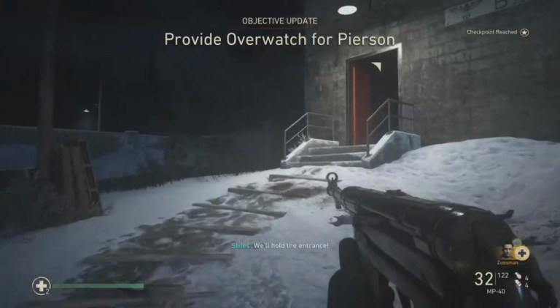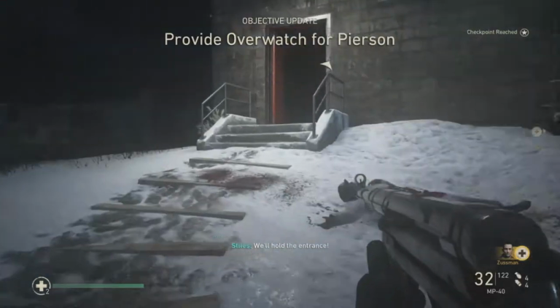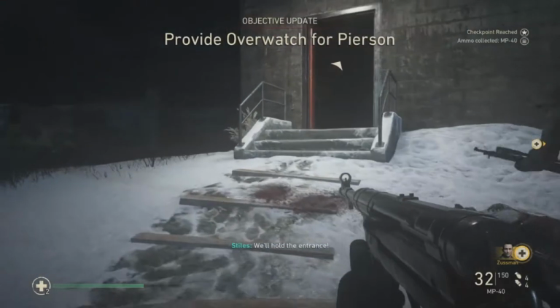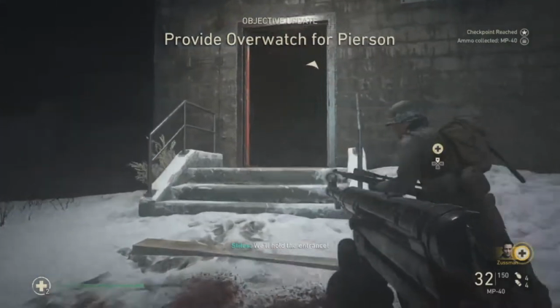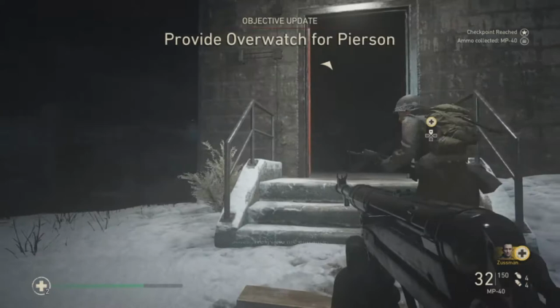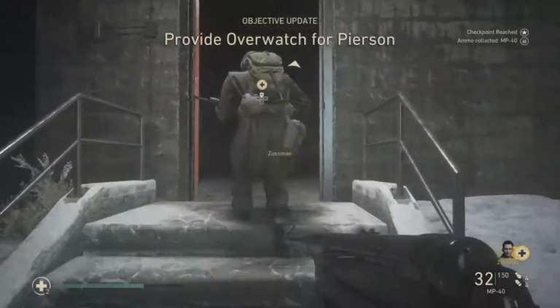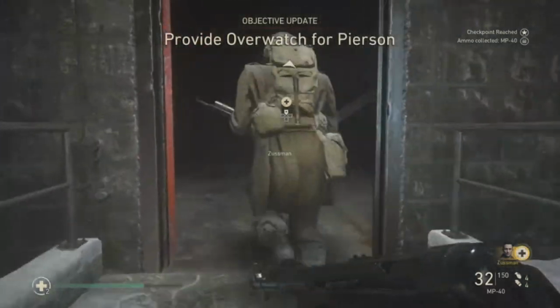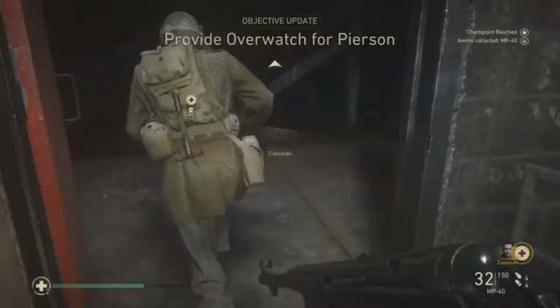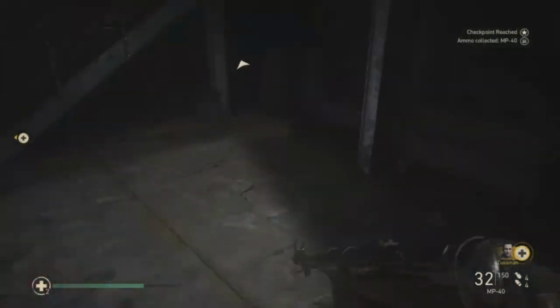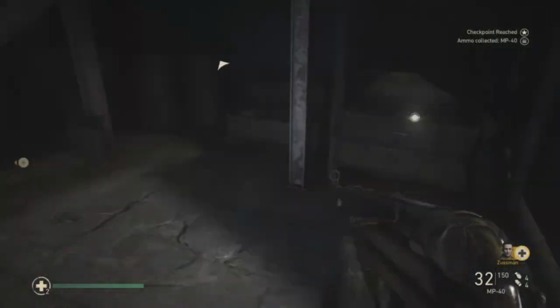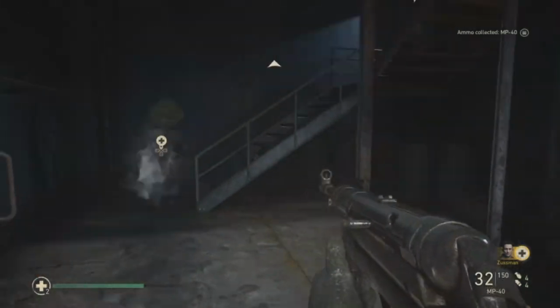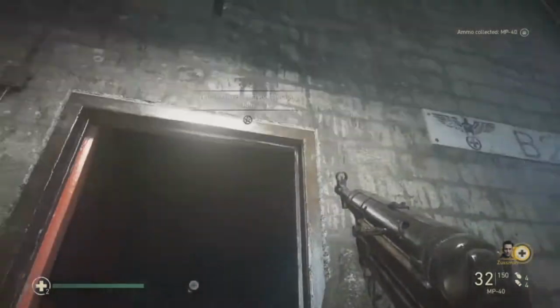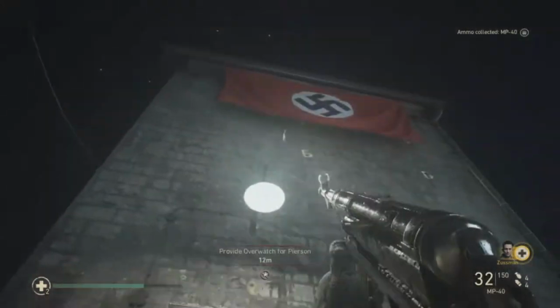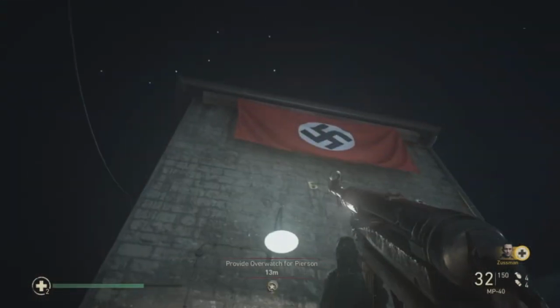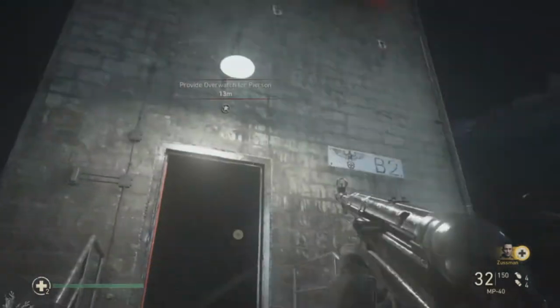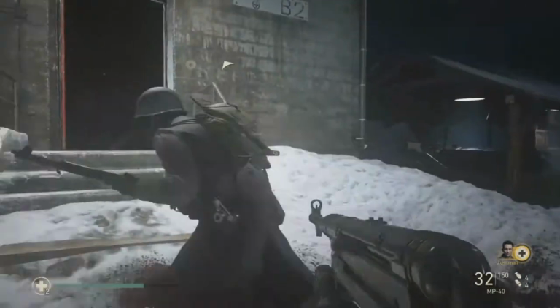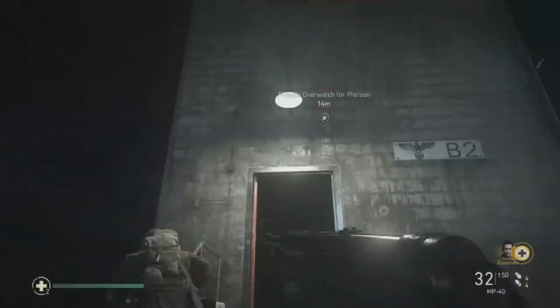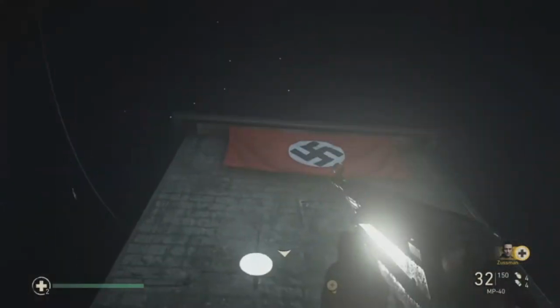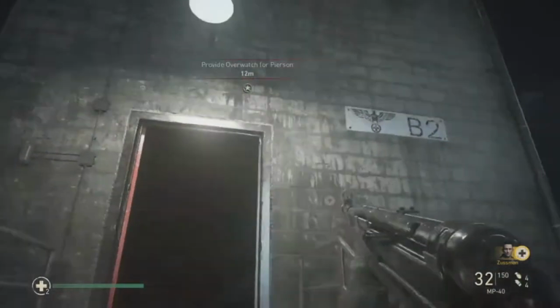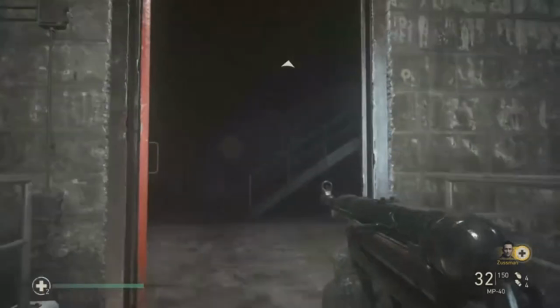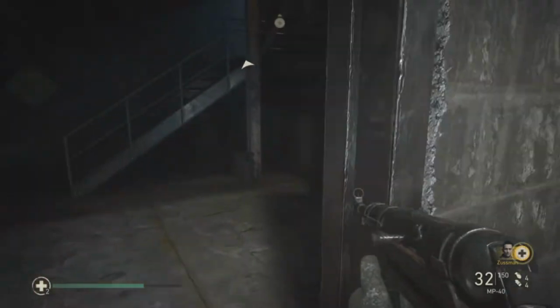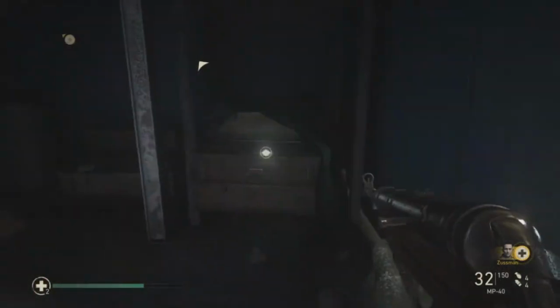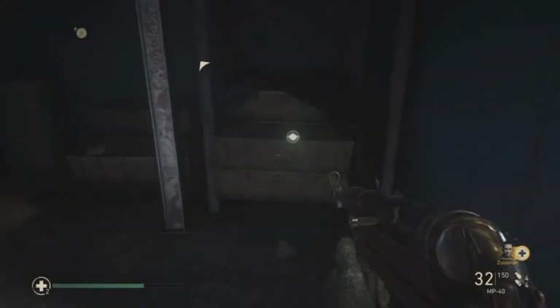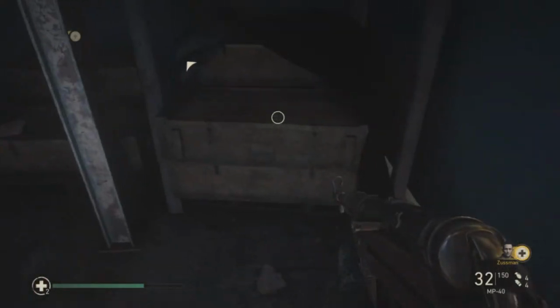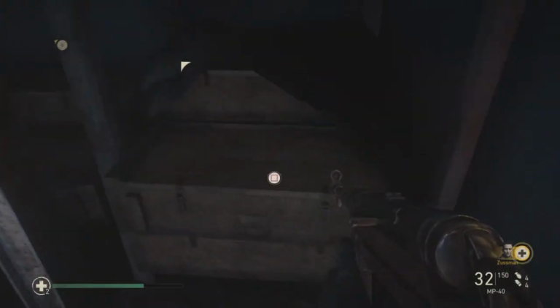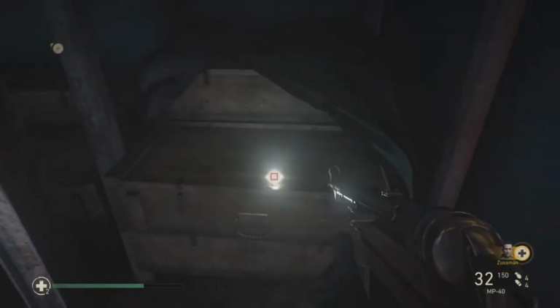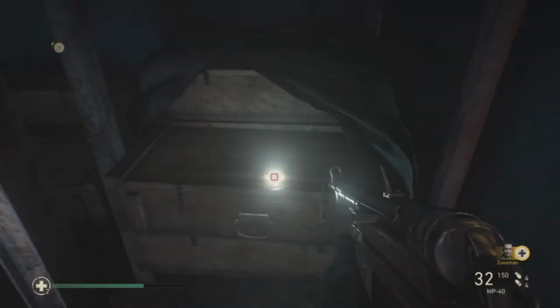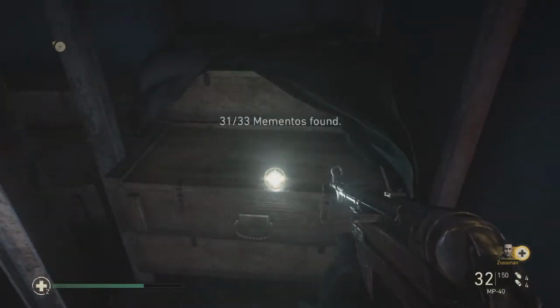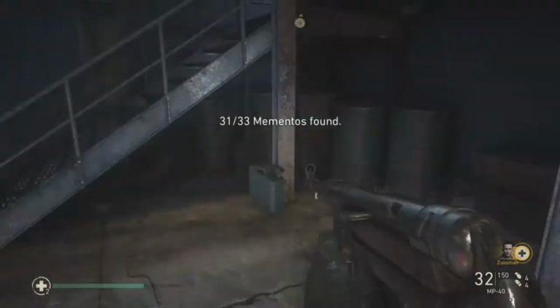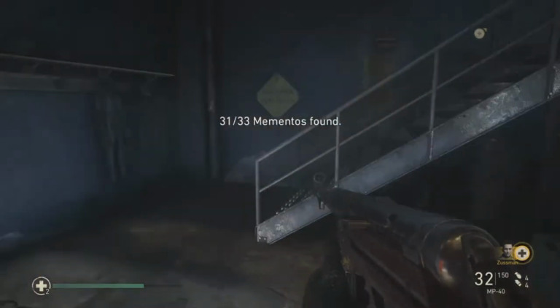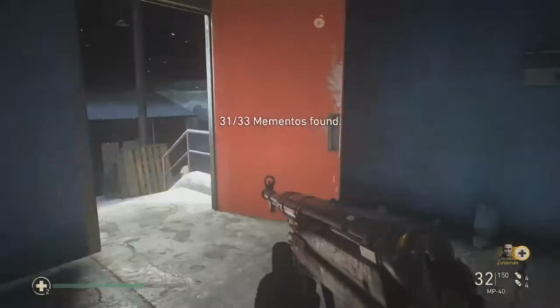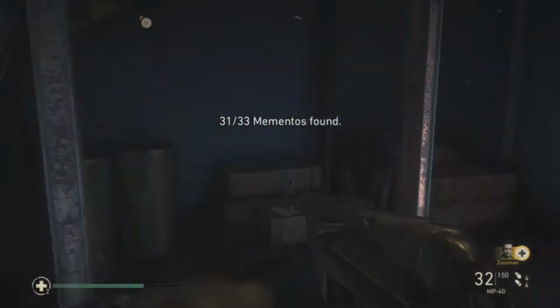Your third and final memento in this chapter is as you enter the big building — you know, with the whole Nazi symbol — where you have to go upstairs and snipe. Just before you go upstairs, go to your right and that's the memento.